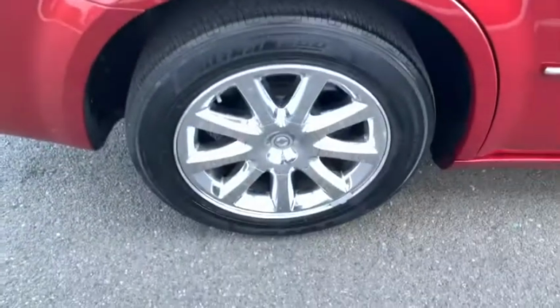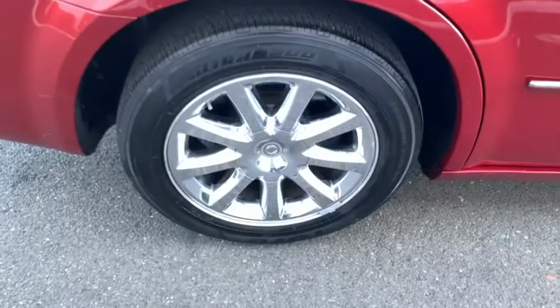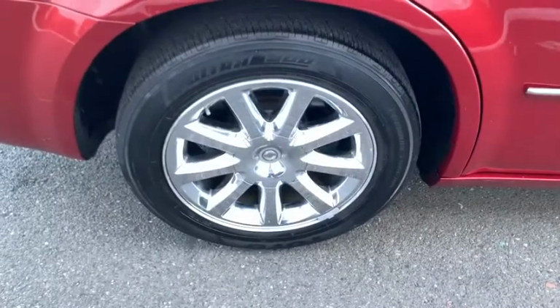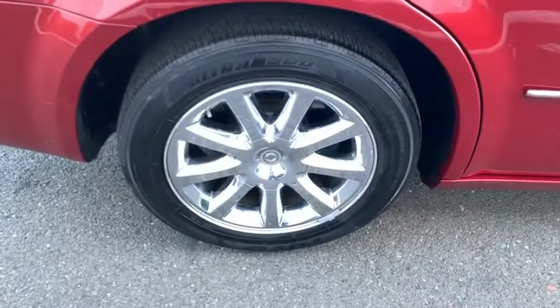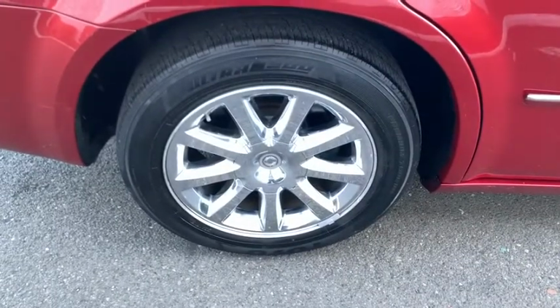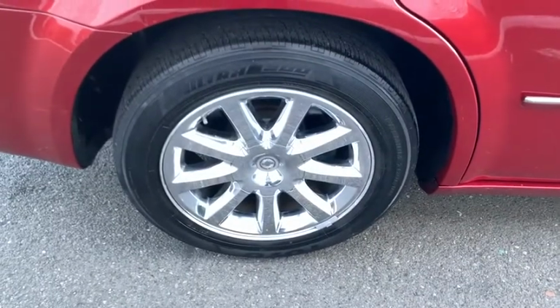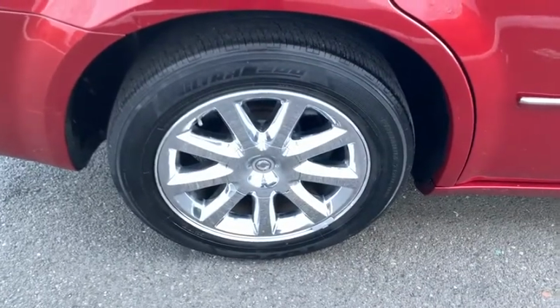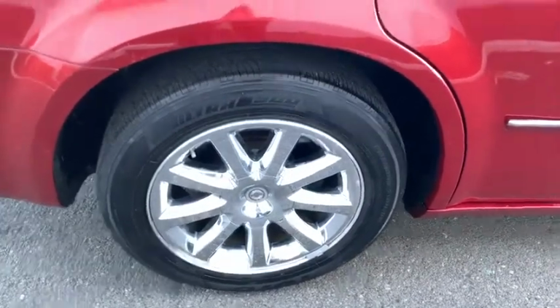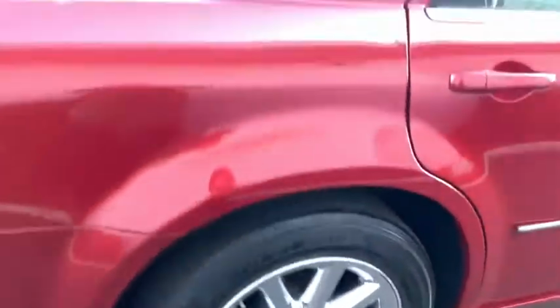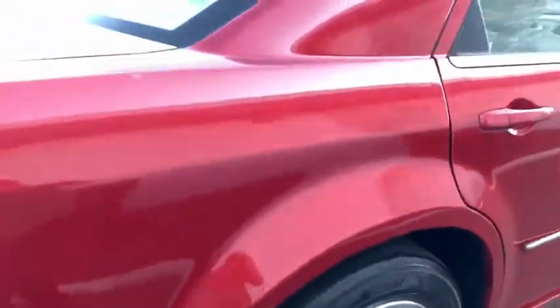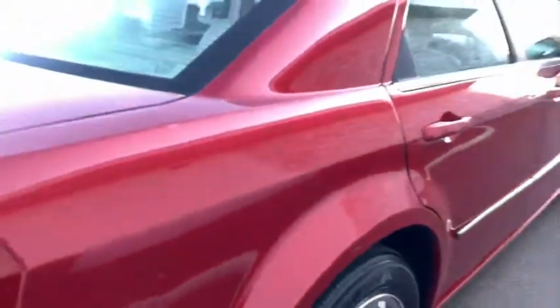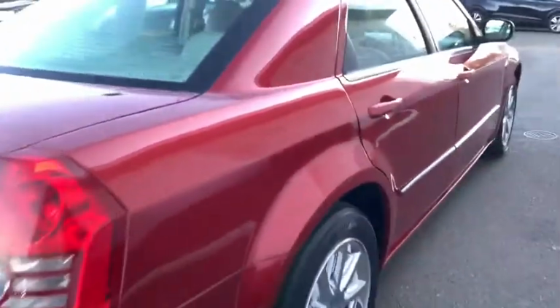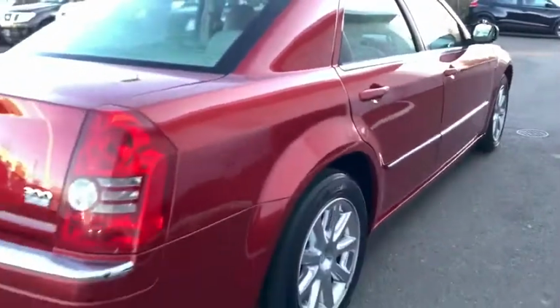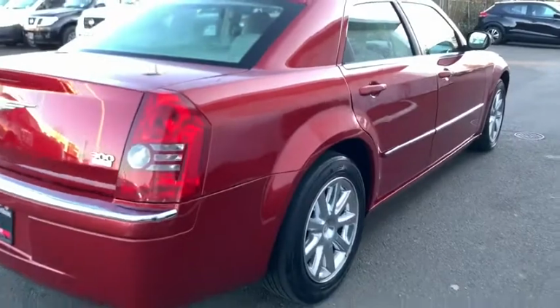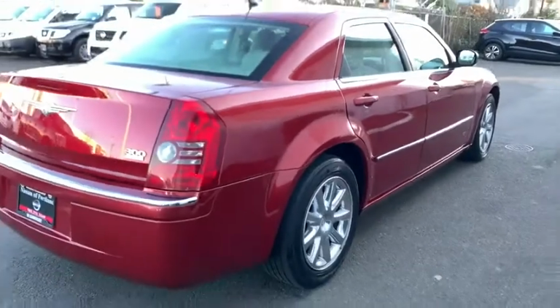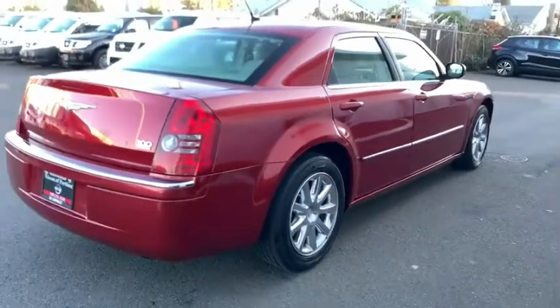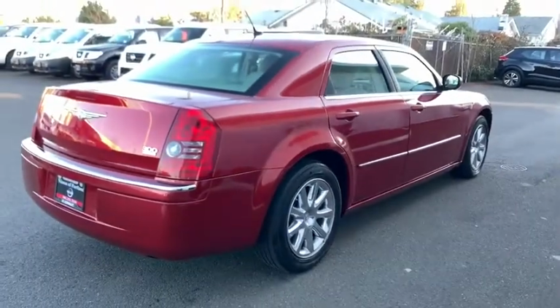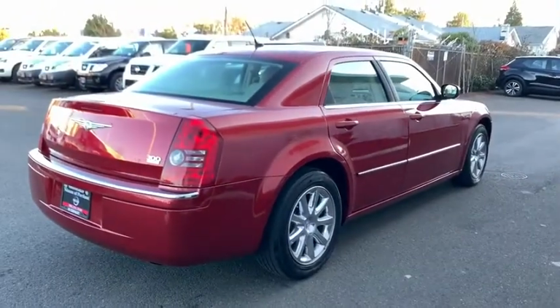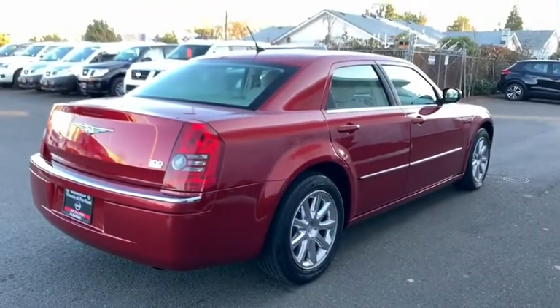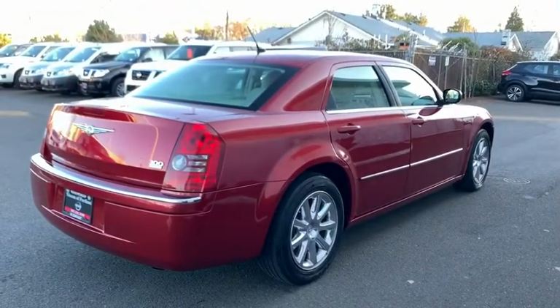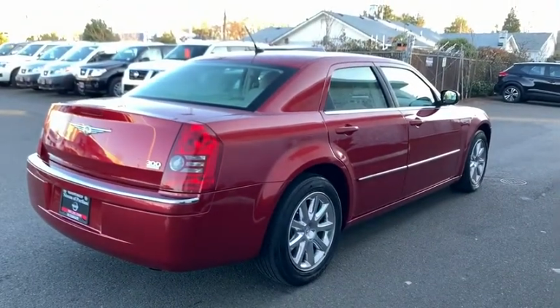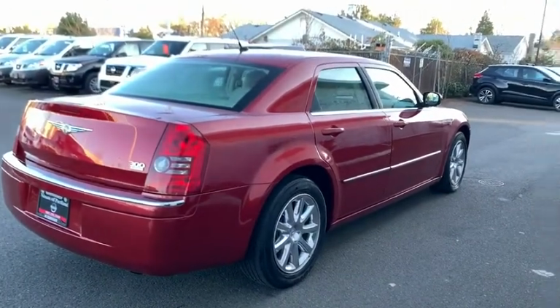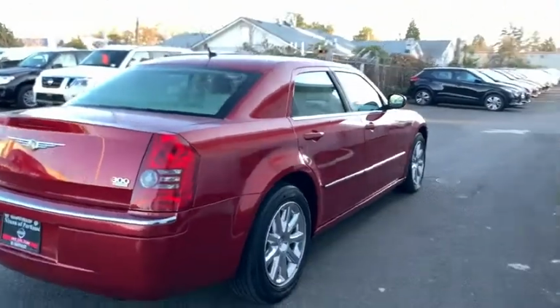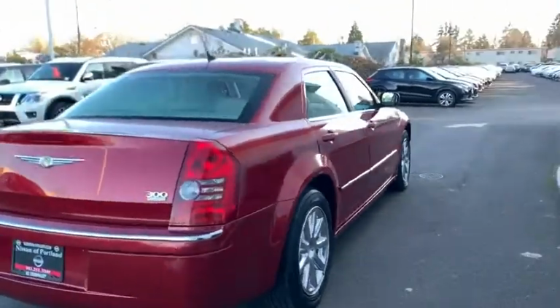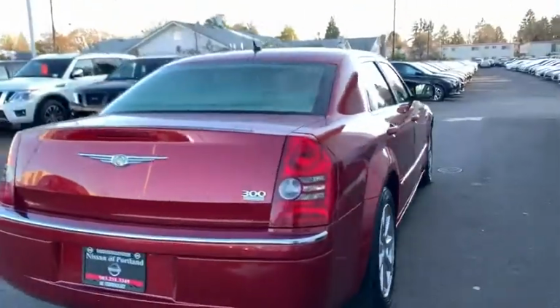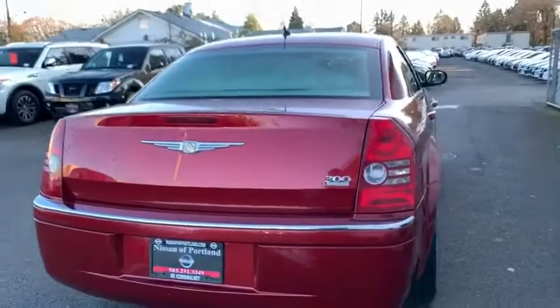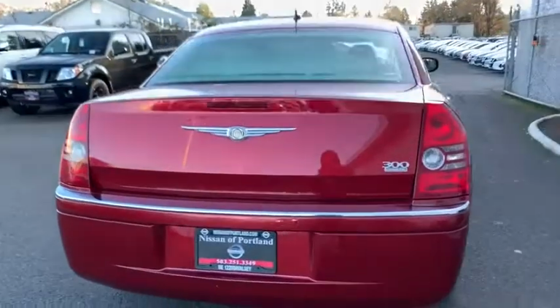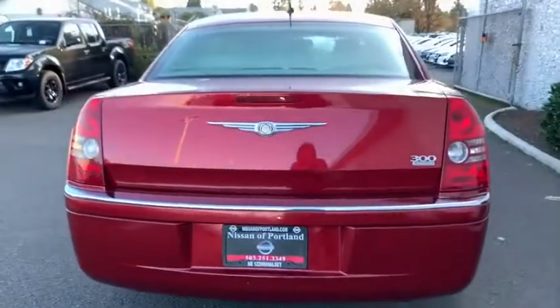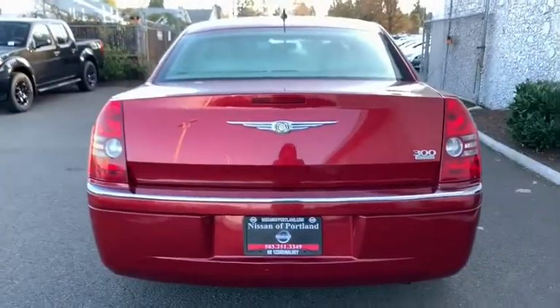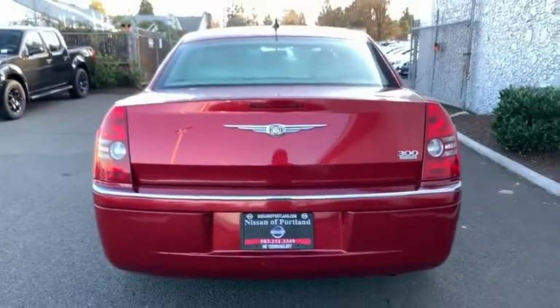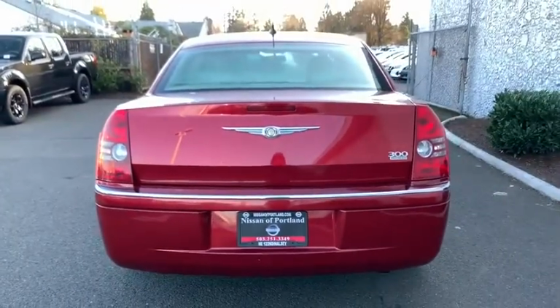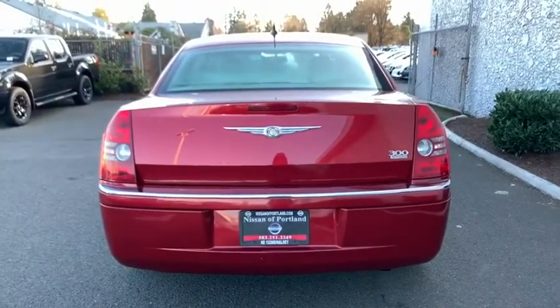Keyless entry, power passenger seat, leather-wrapped steering wheel, adjustable steering wheel, power steering, driver lumbar, ABS four-wheel, cruise control, four-wheel disc brakes, front floor mats.